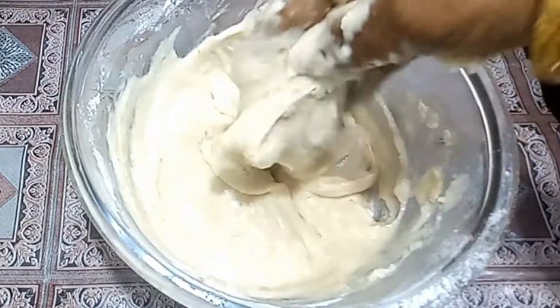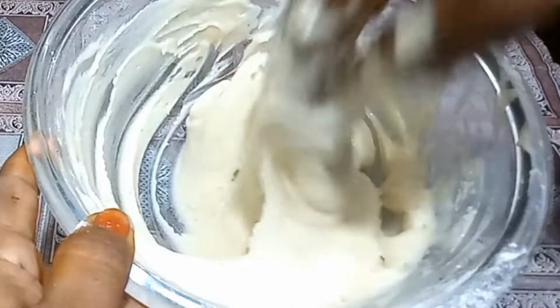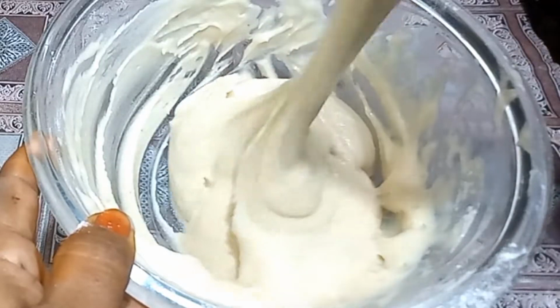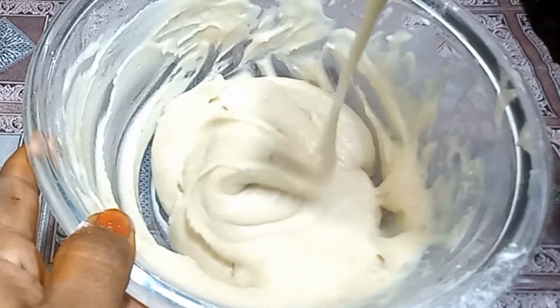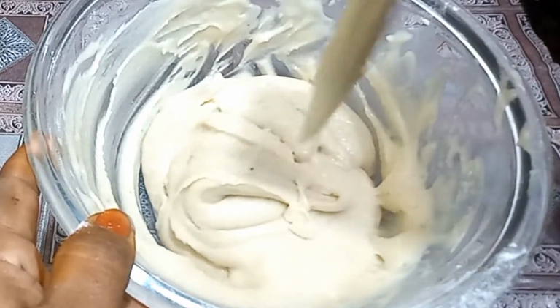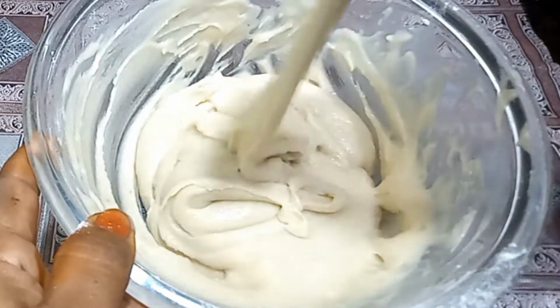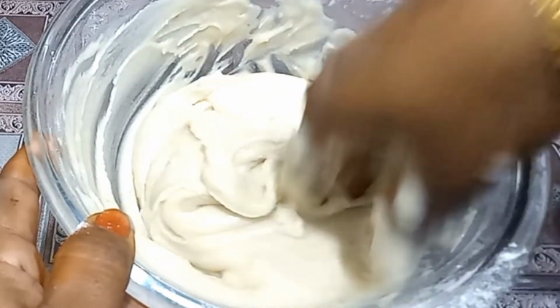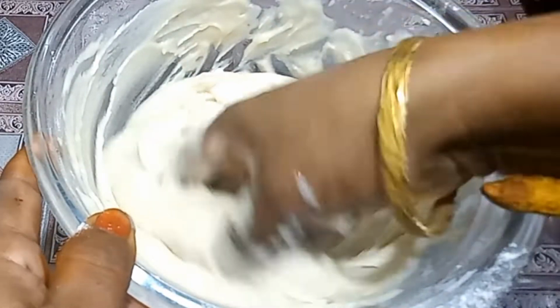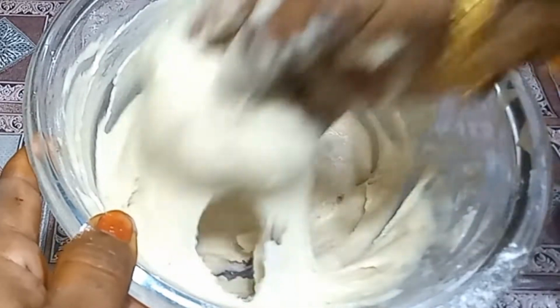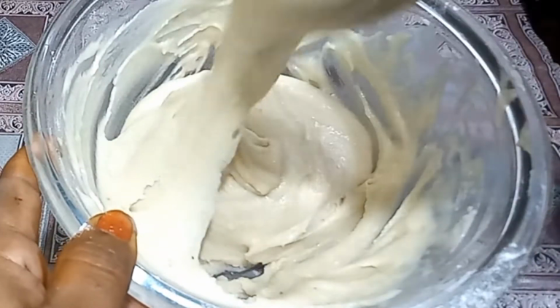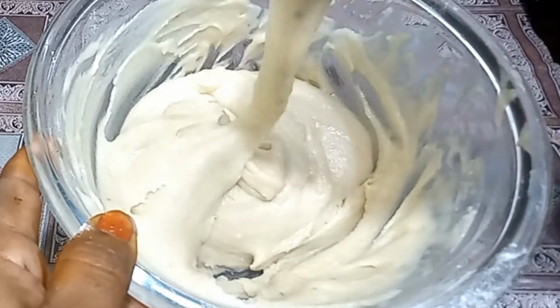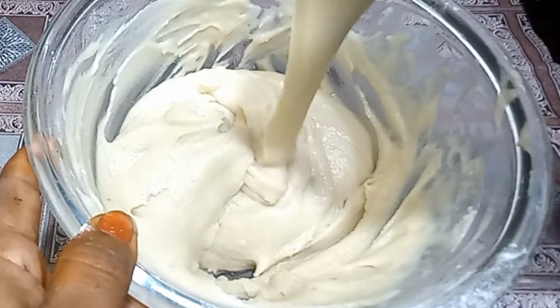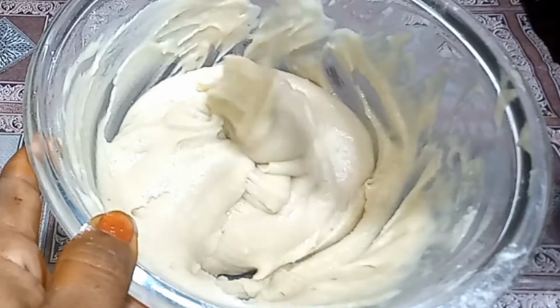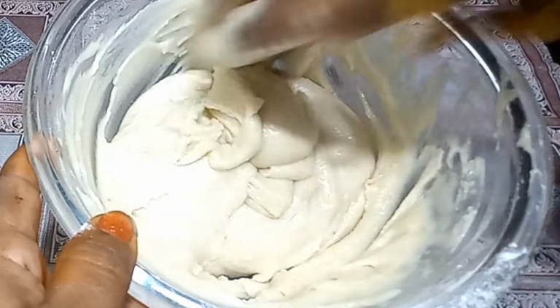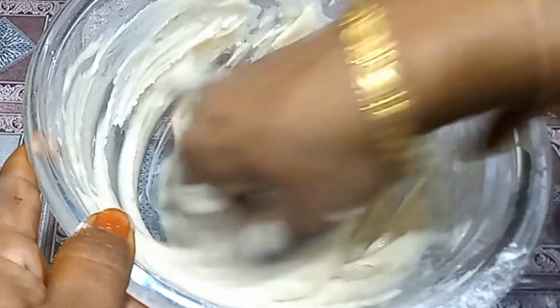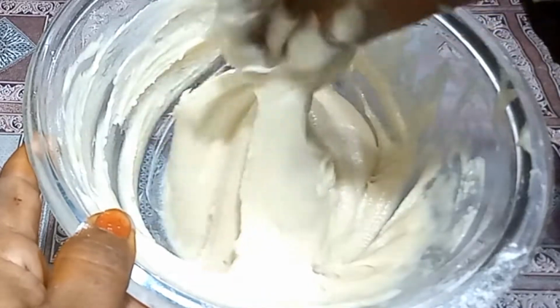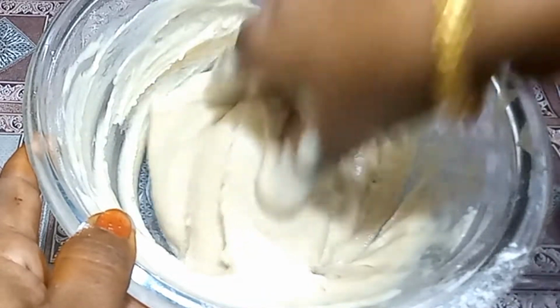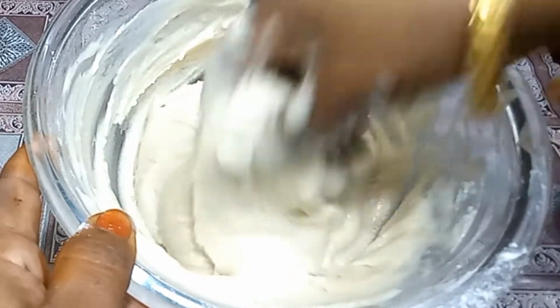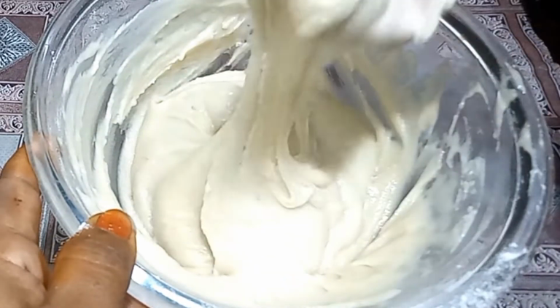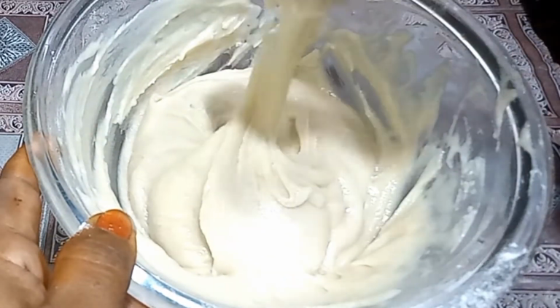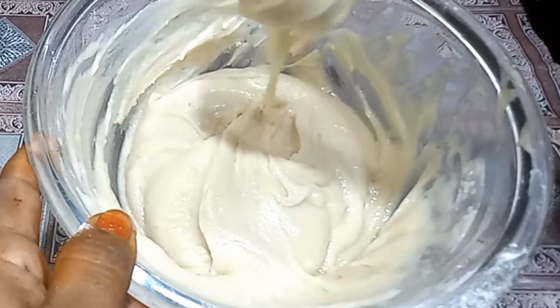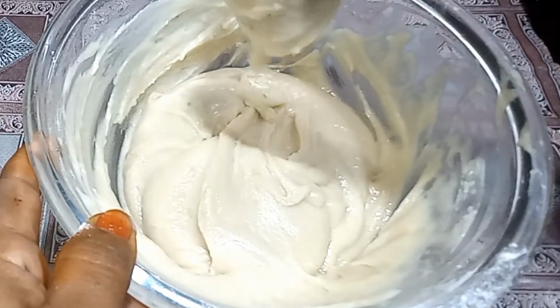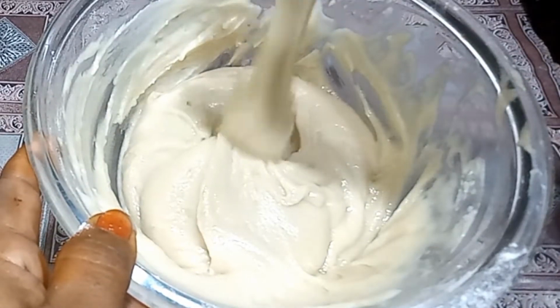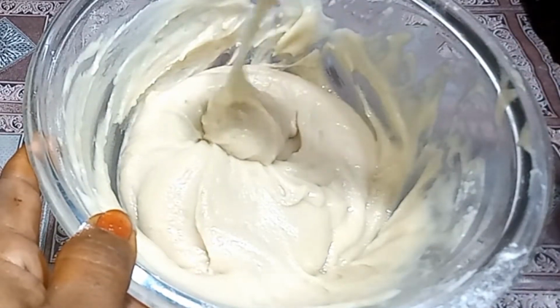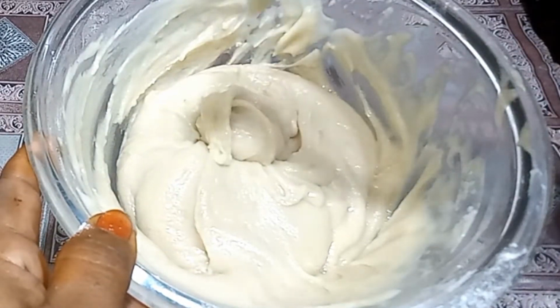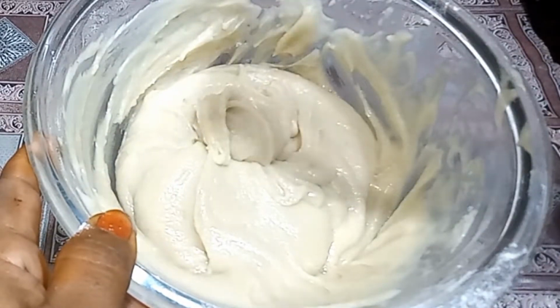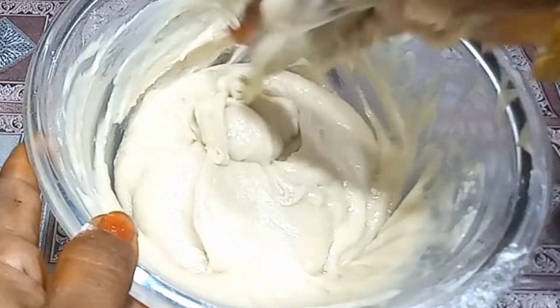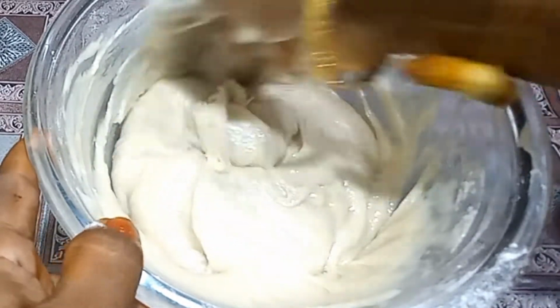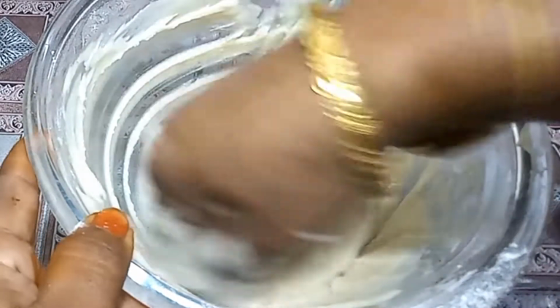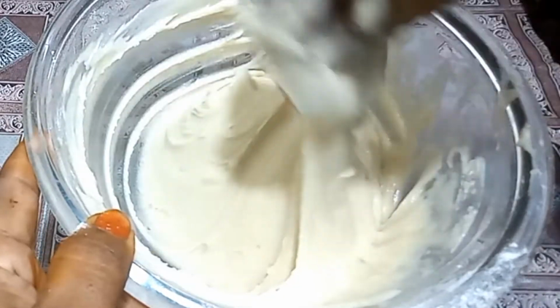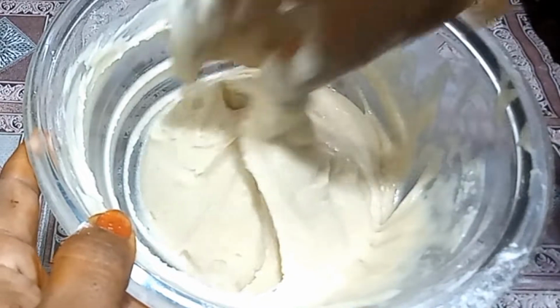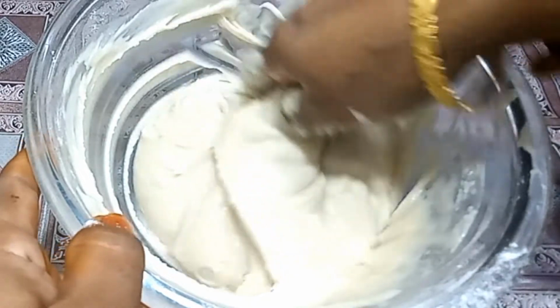Put some salt in the pan. When you eat it, put some salt in the pan. Oil will be turning them into the pan.